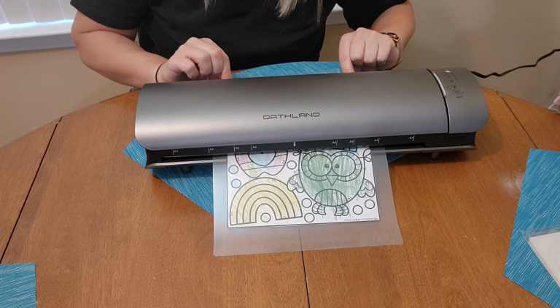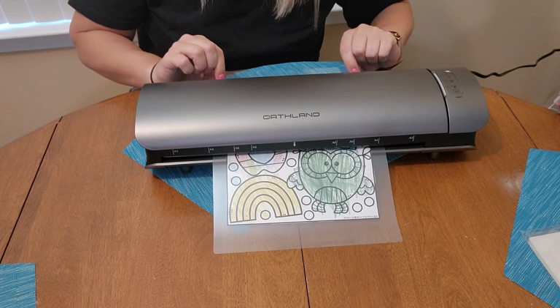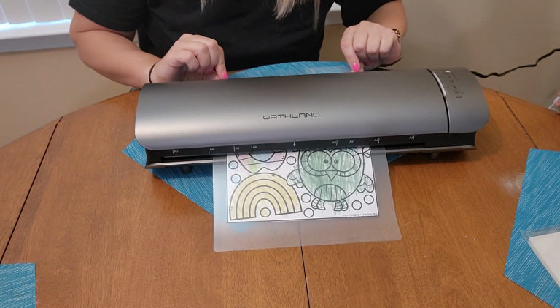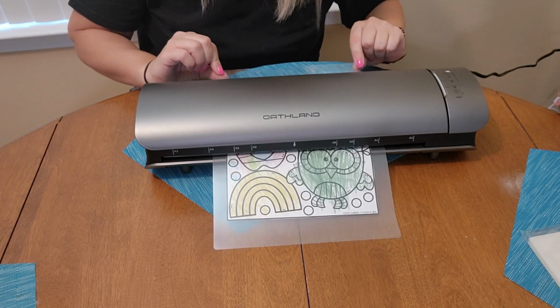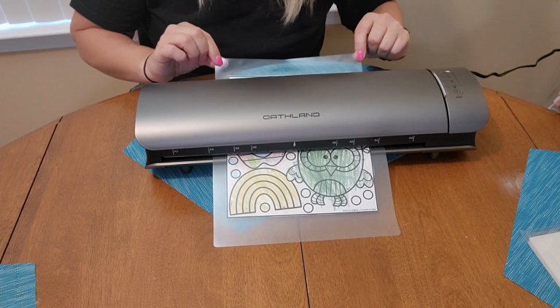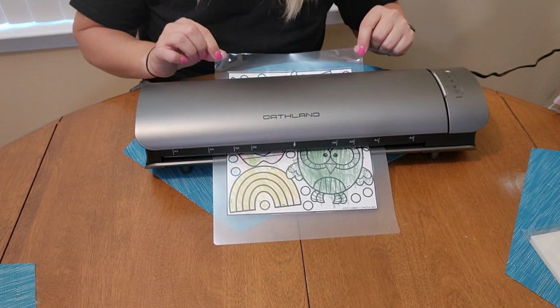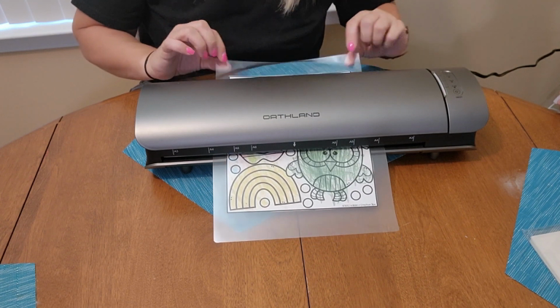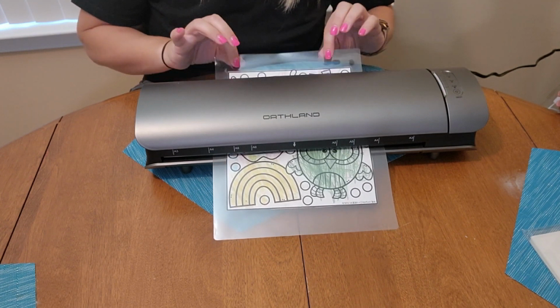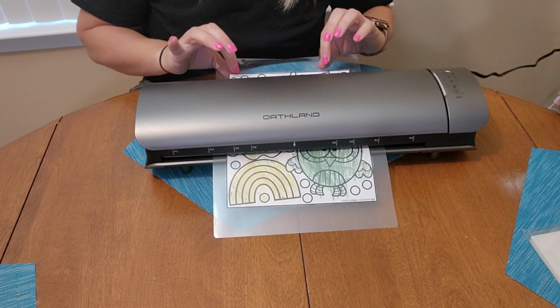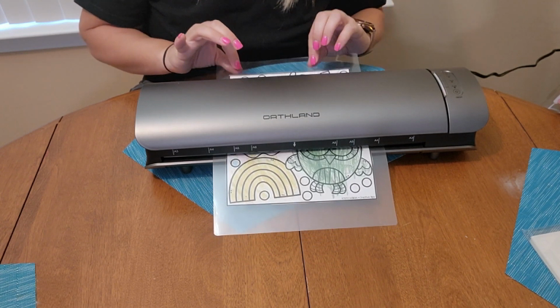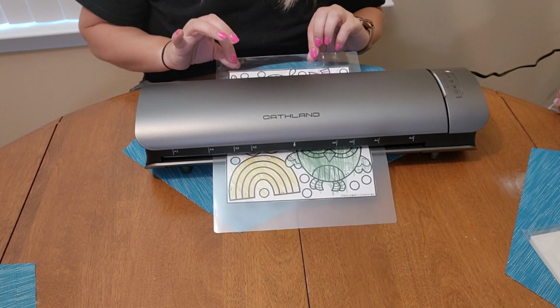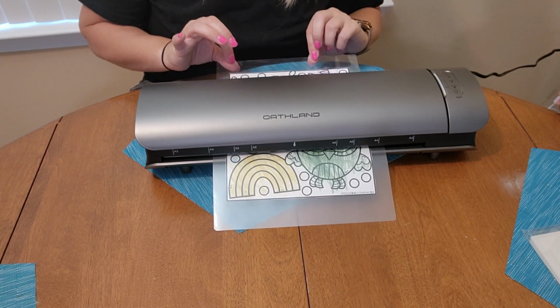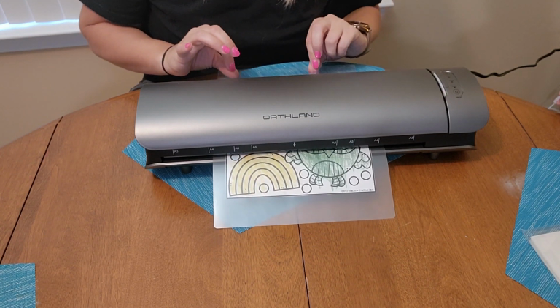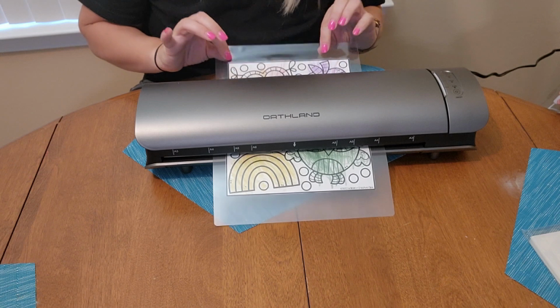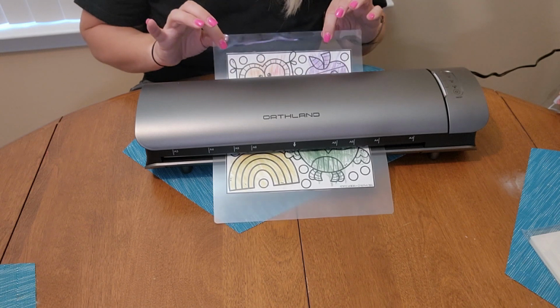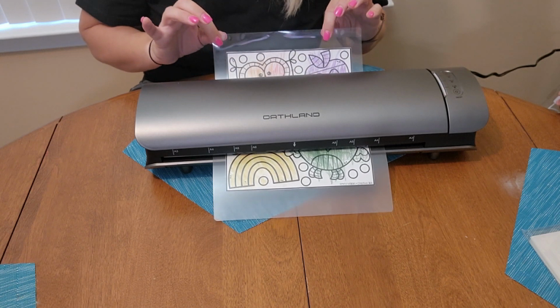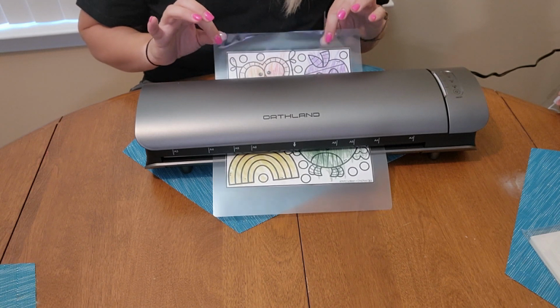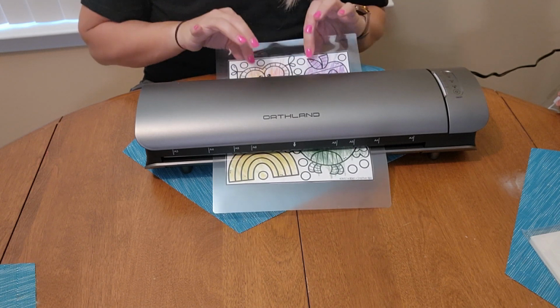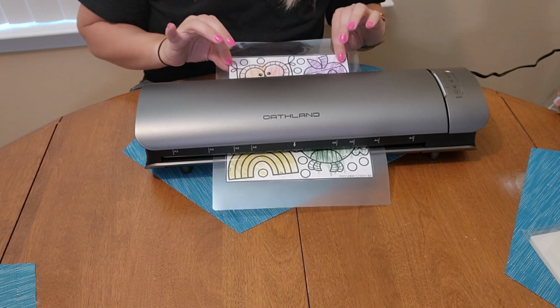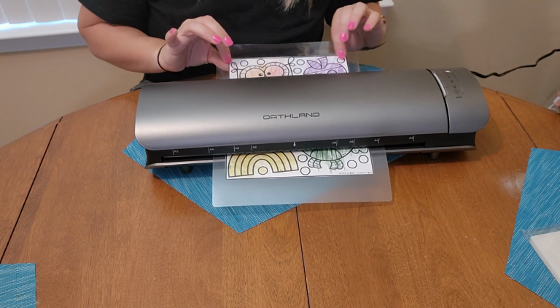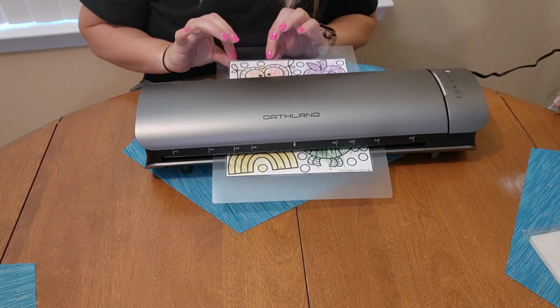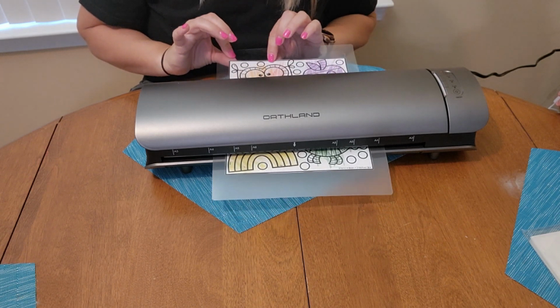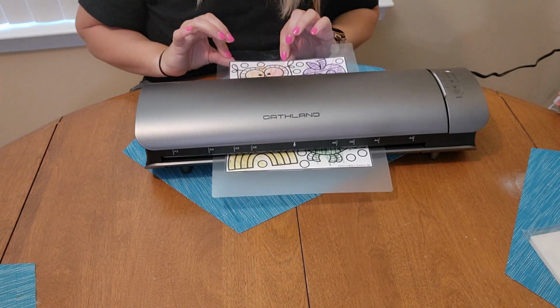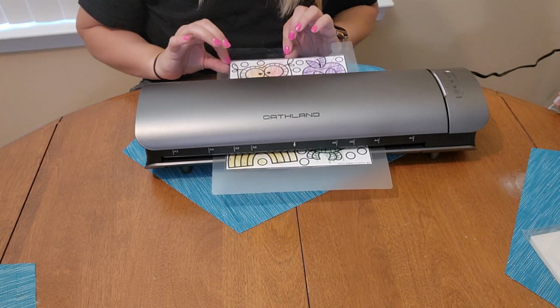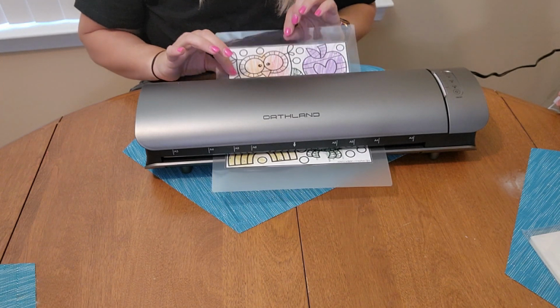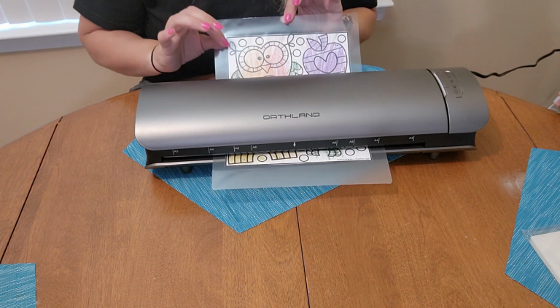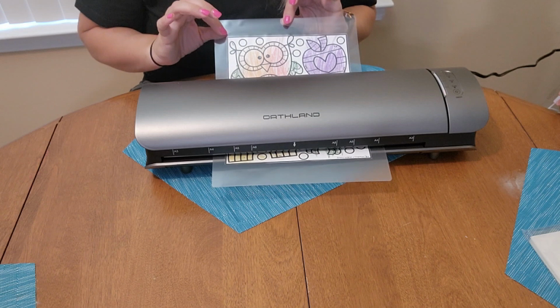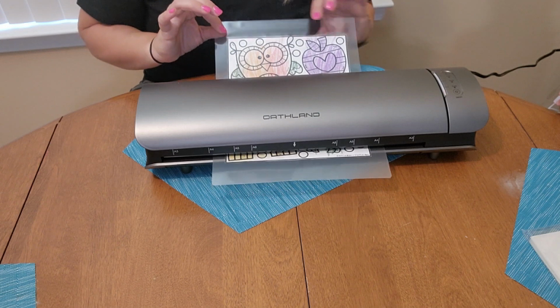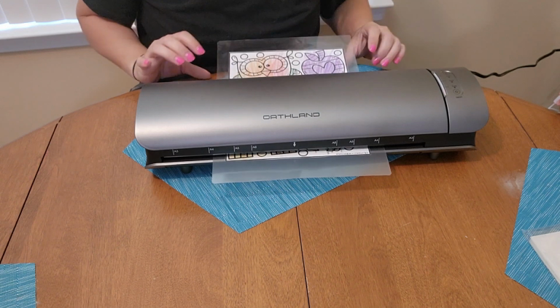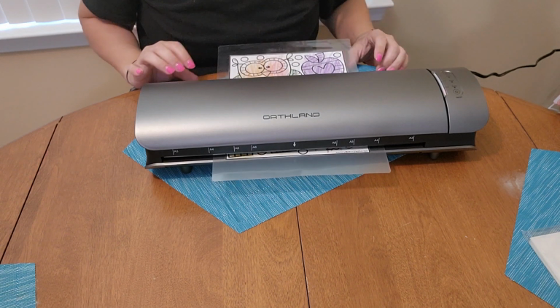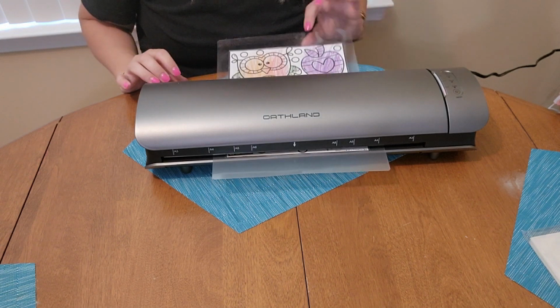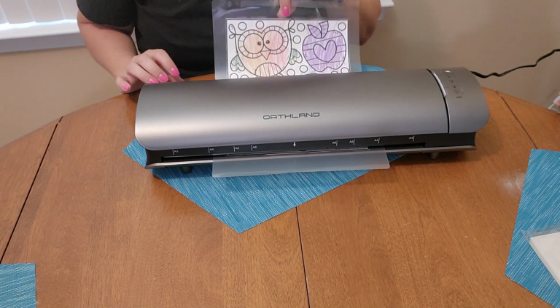That is too cool. As you can see, it's coming out the other side. It is nice and laminated and sealed. That is very cool. Very nice. It laminates it perfectly.